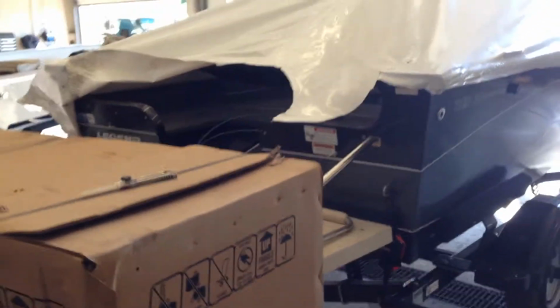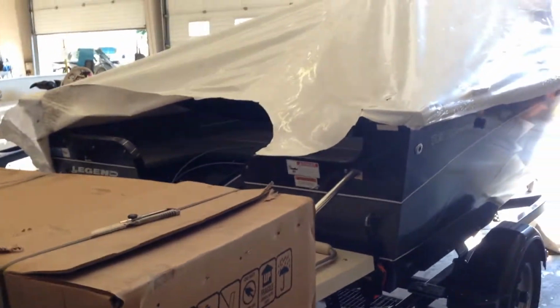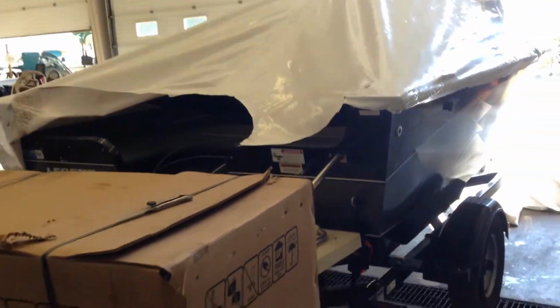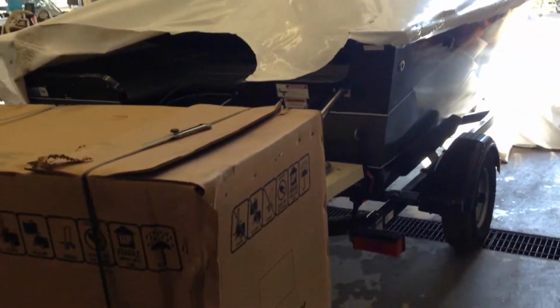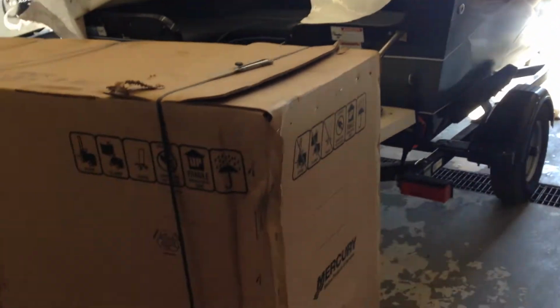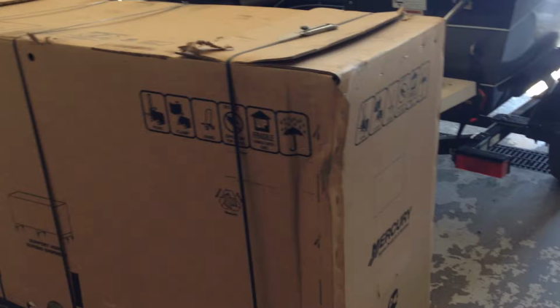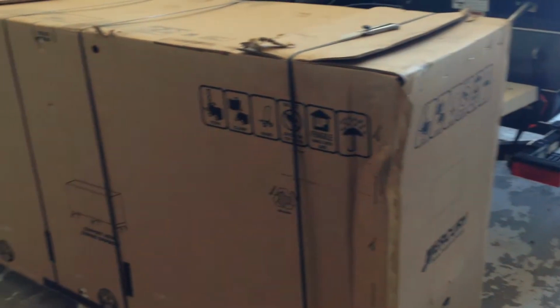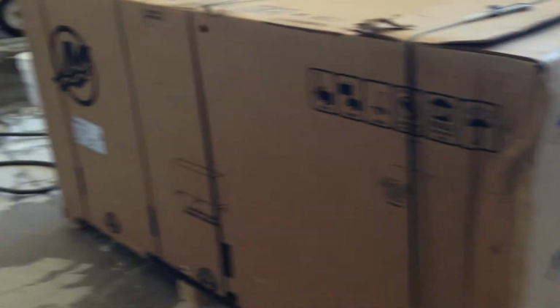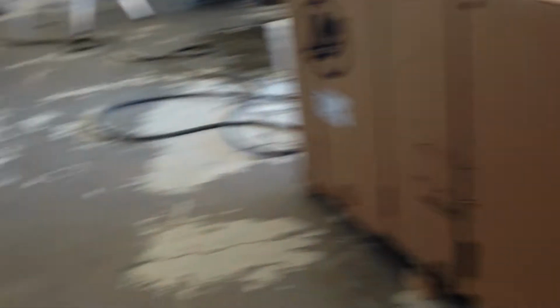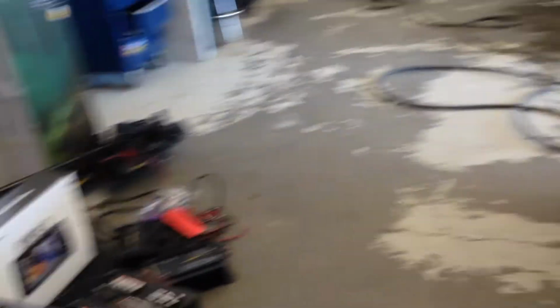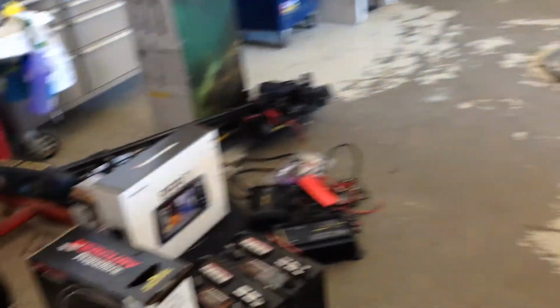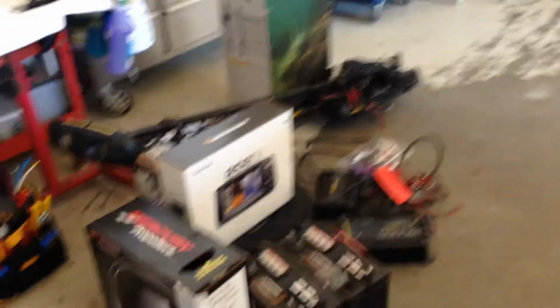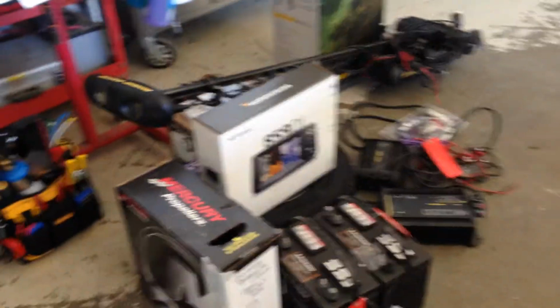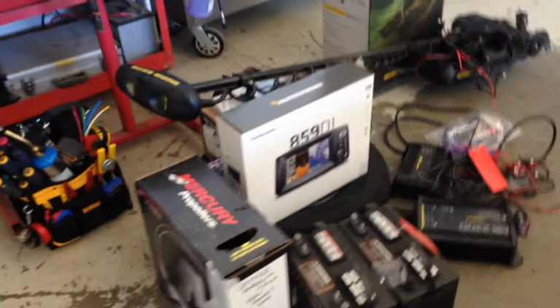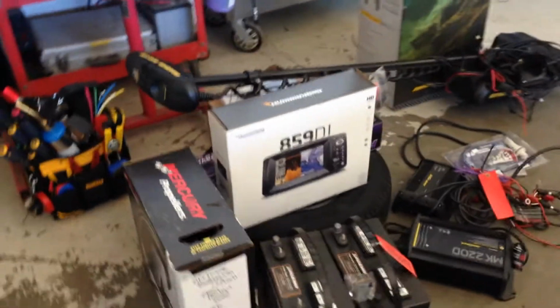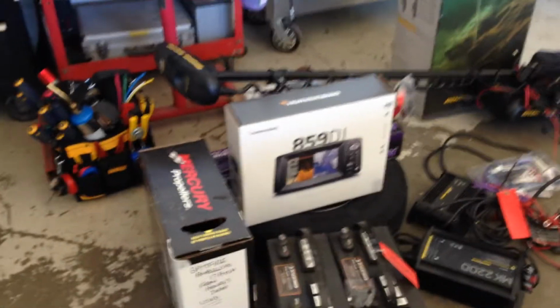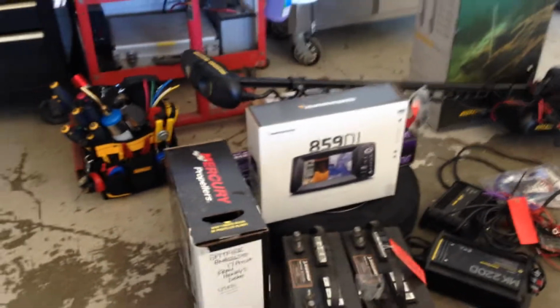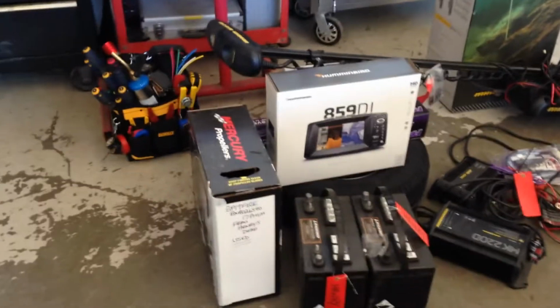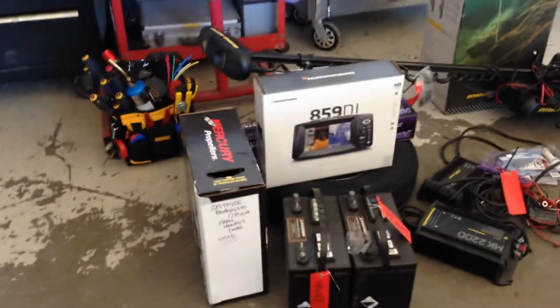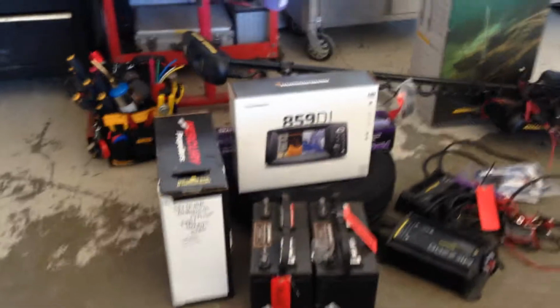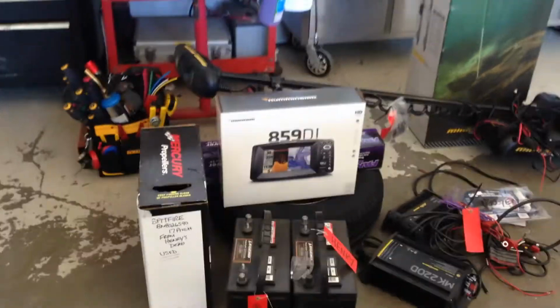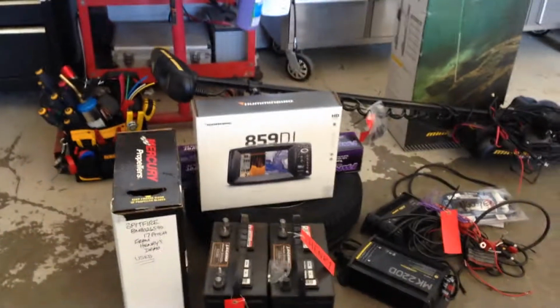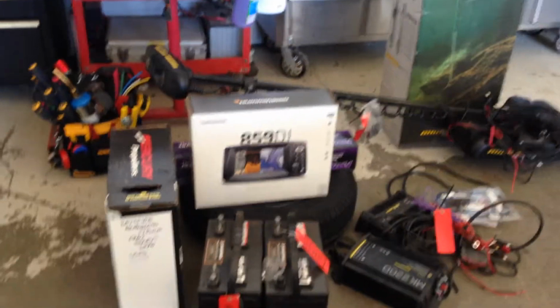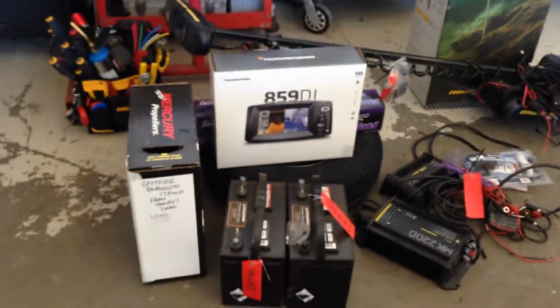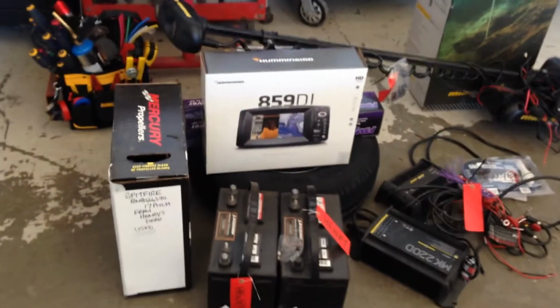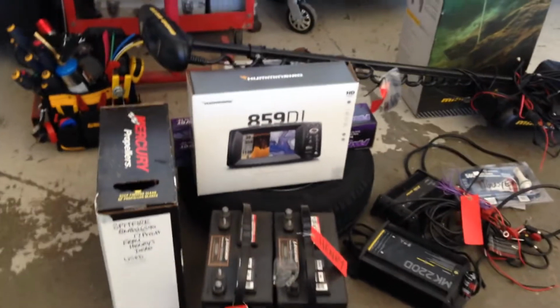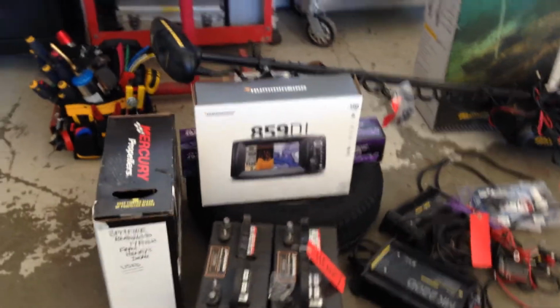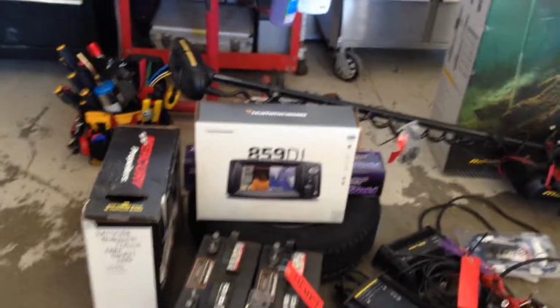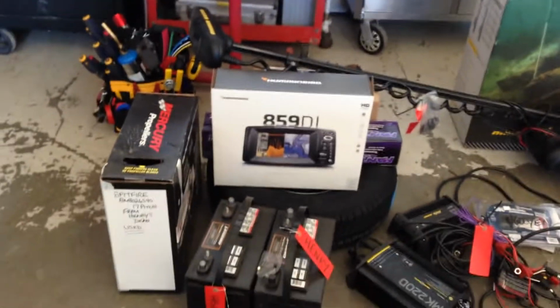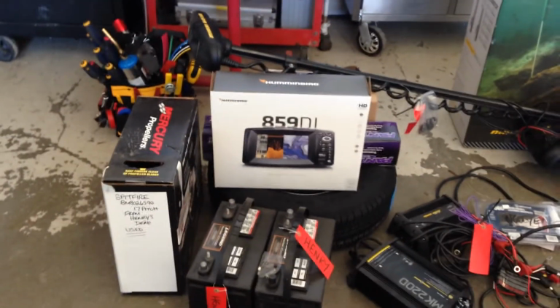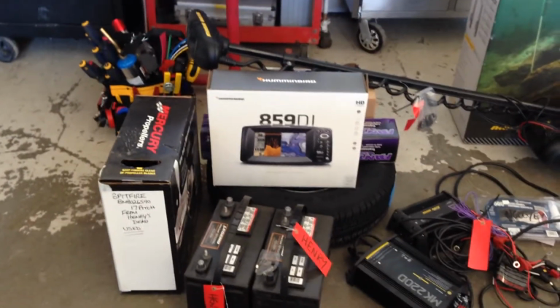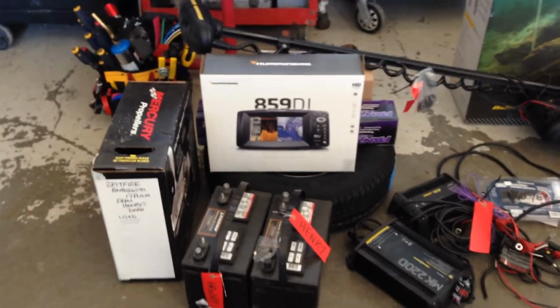We have the boat, the motor still in the box and all the goodies. I just want to give a big shout out to Humbird and Minn Kota for sponsoring the boat this year, and also Northstar Marine Insurance as well.